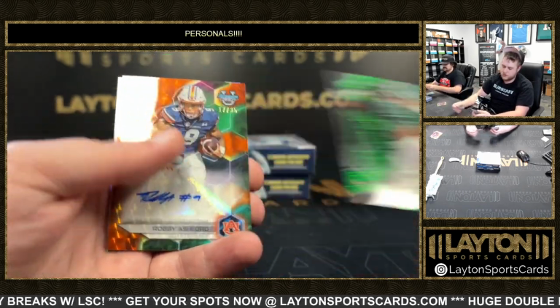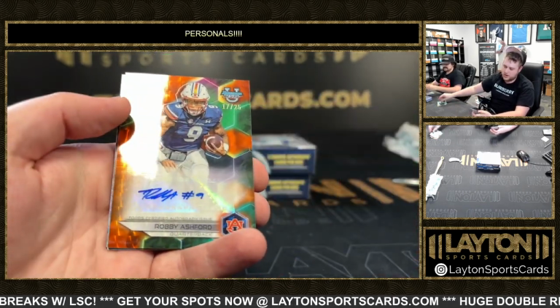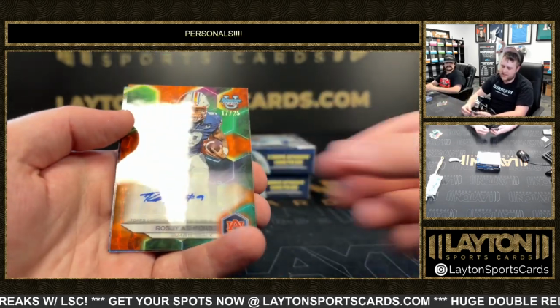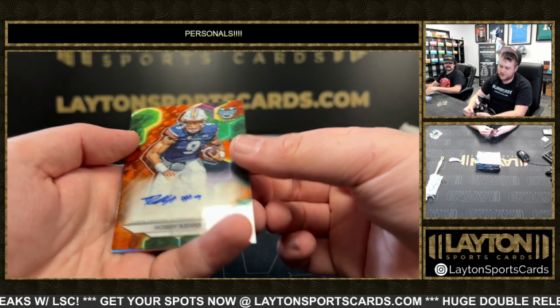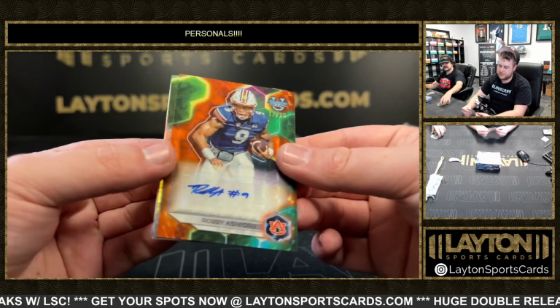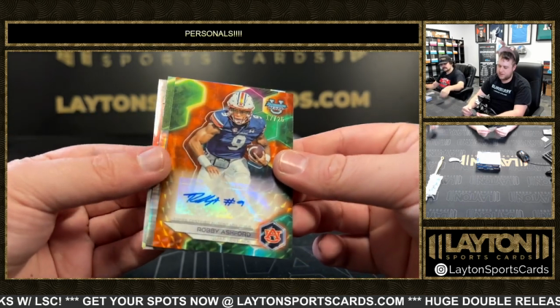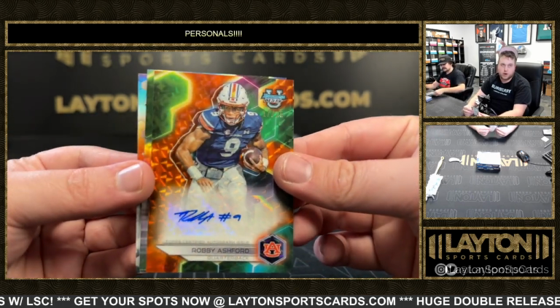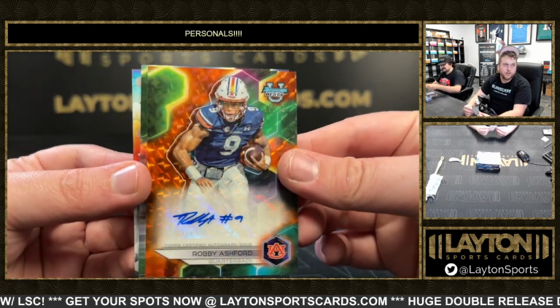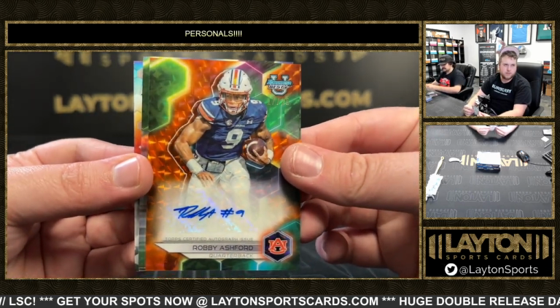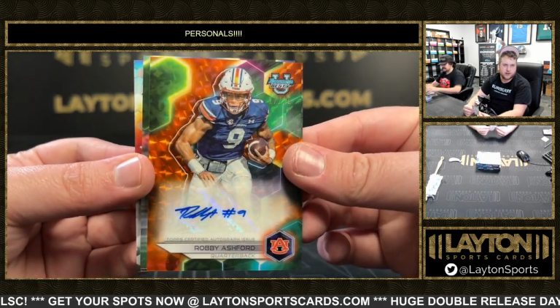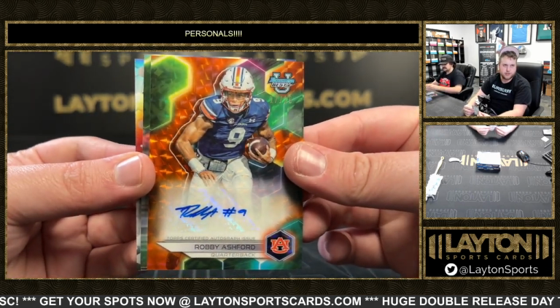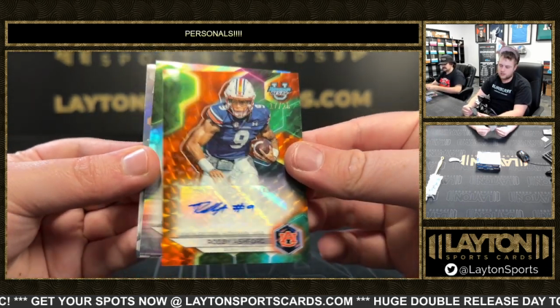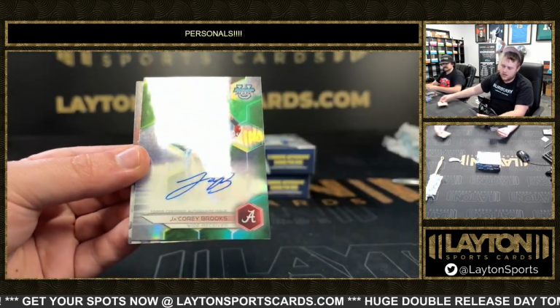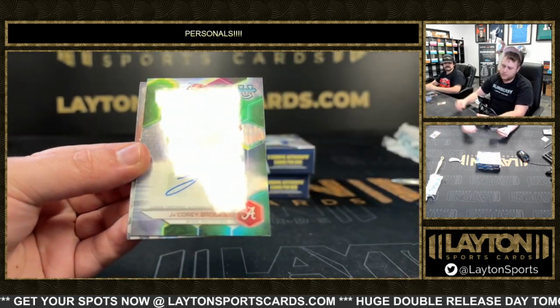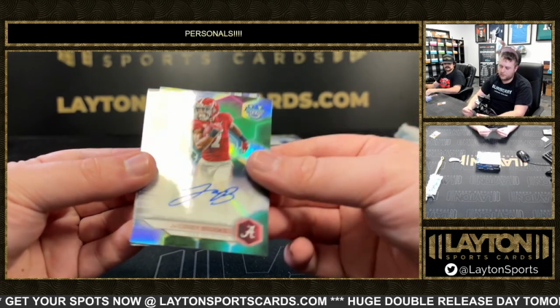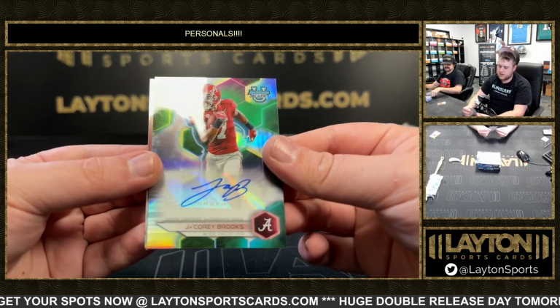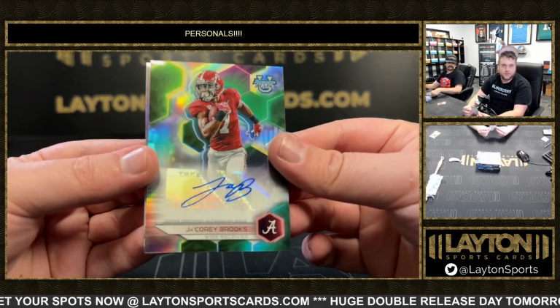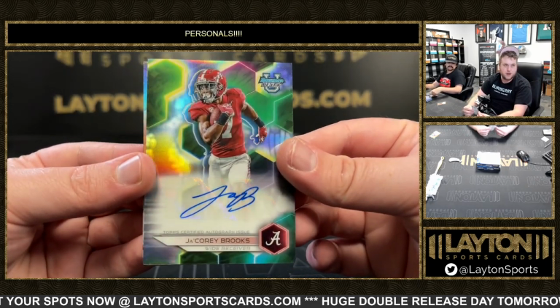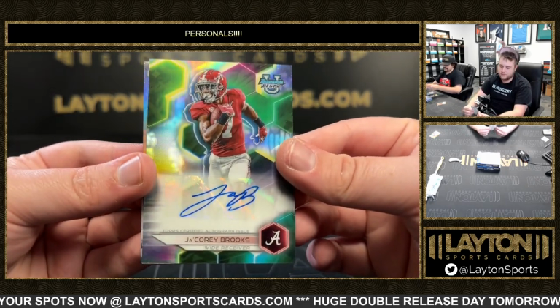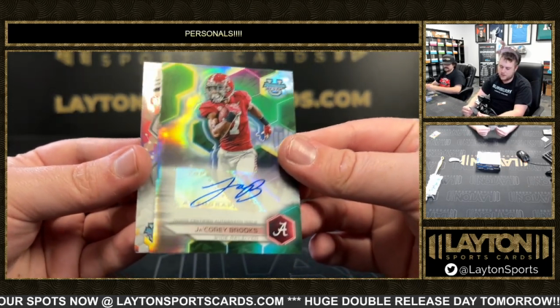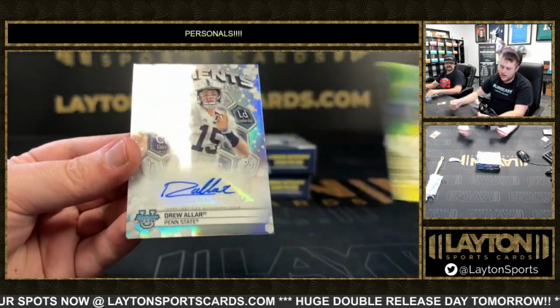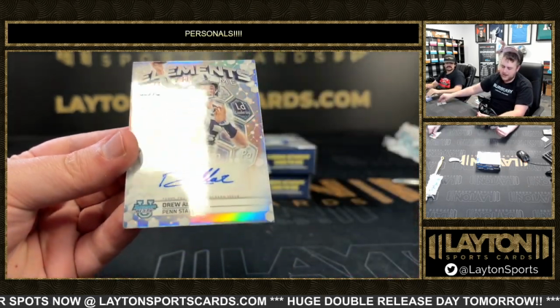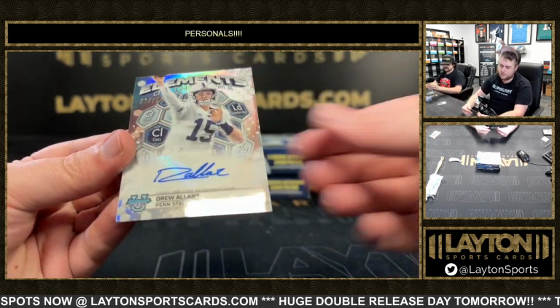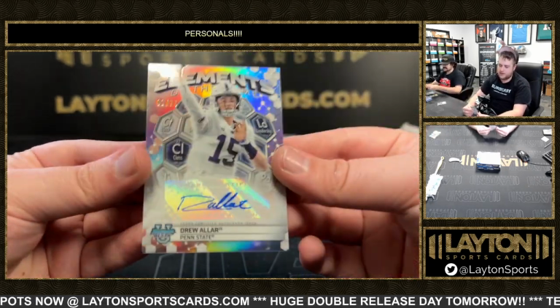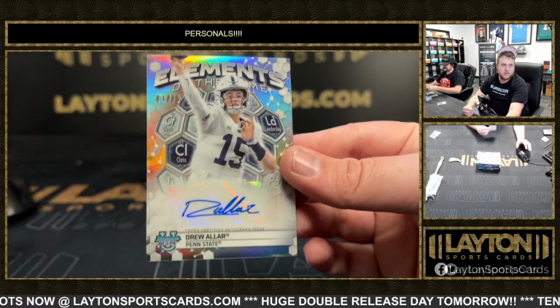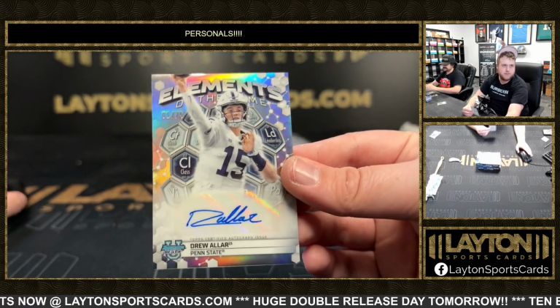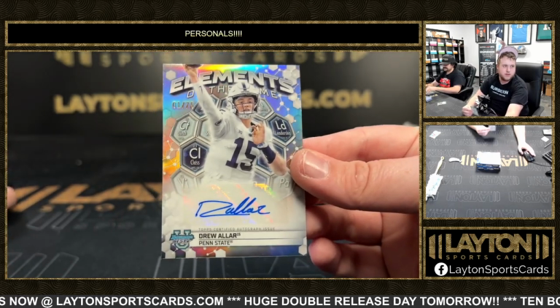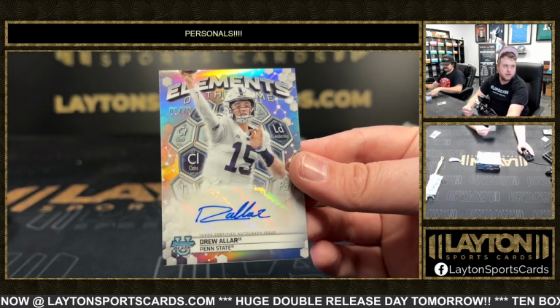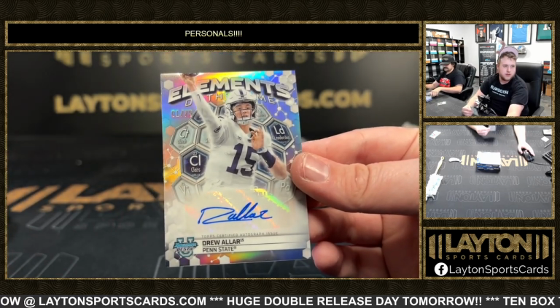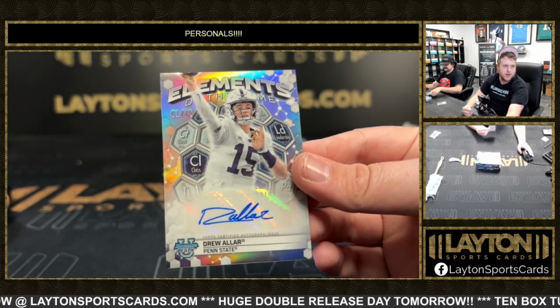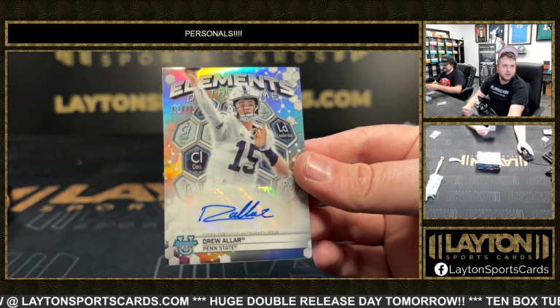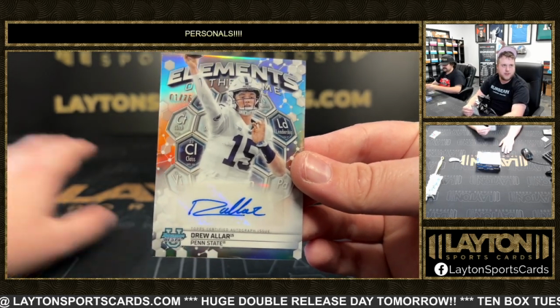Orange auto, Robbie Ashford, 17 of 25 for Auburn — kind of a color match, second color match. It's Corey Brooks, refractor on the auto for Alabama. And Drew Aller, one of 75, Elements of the Game. Congrats on that, Pete. Not too shabby there.